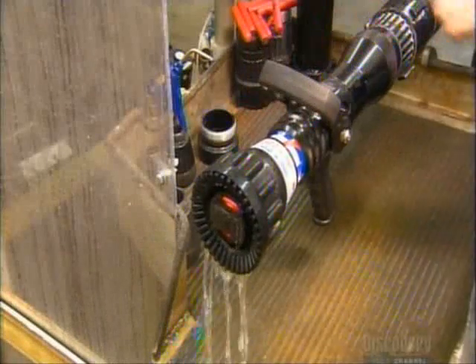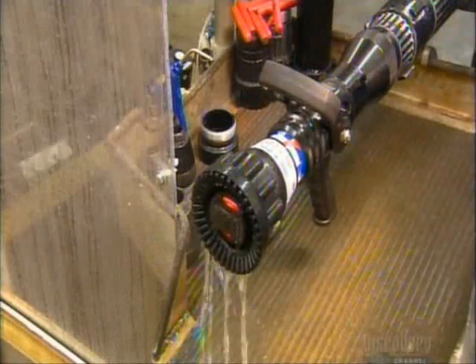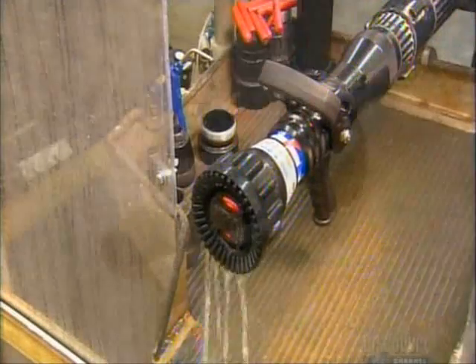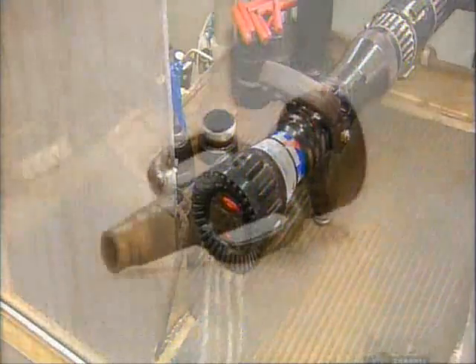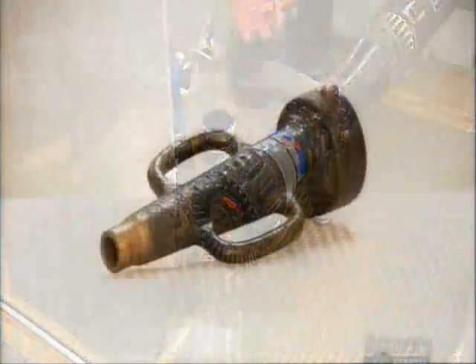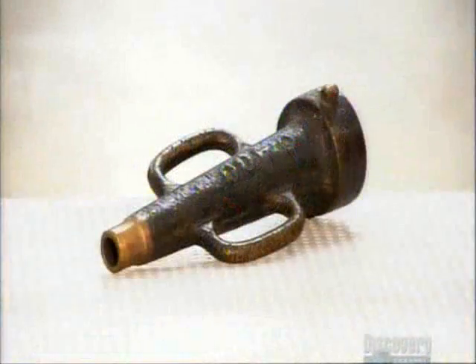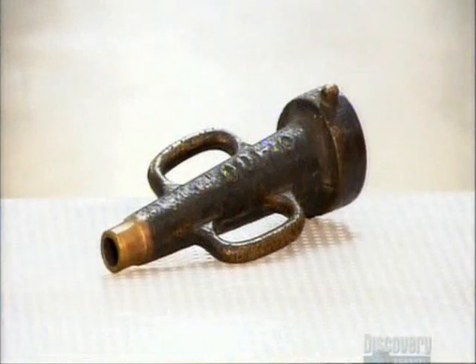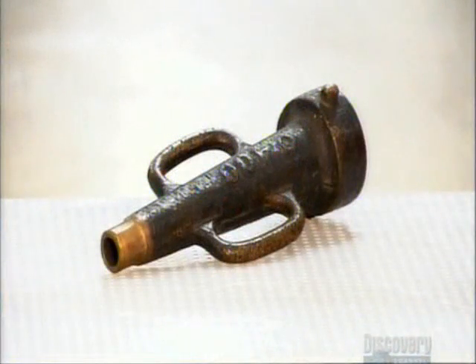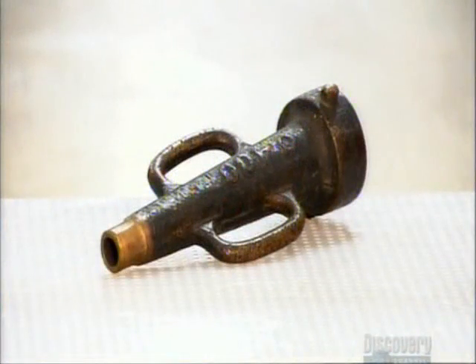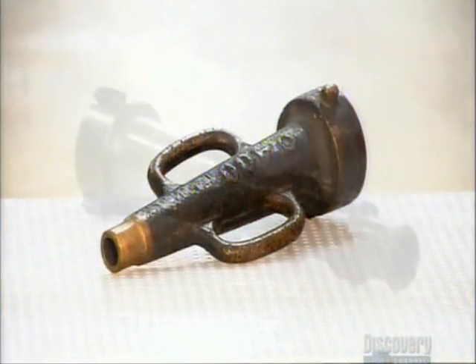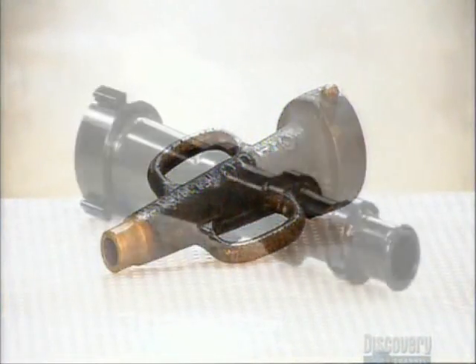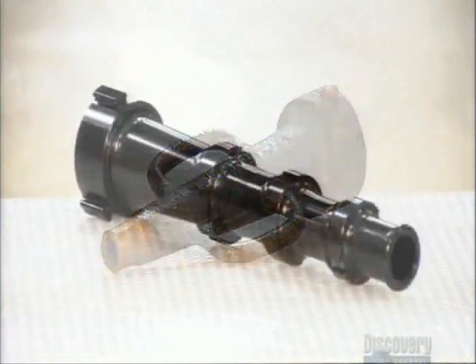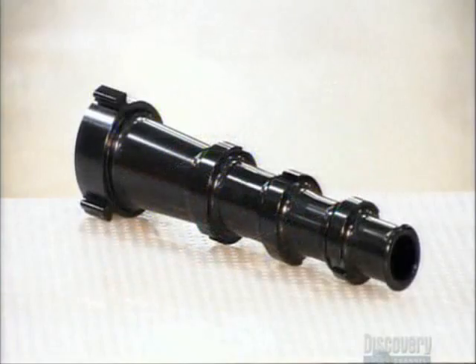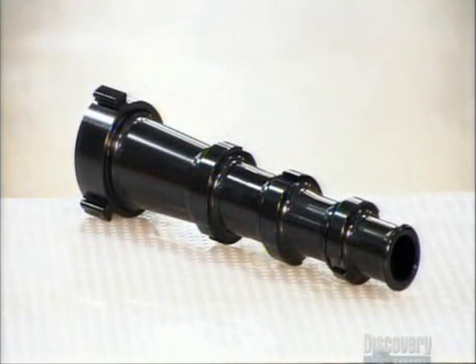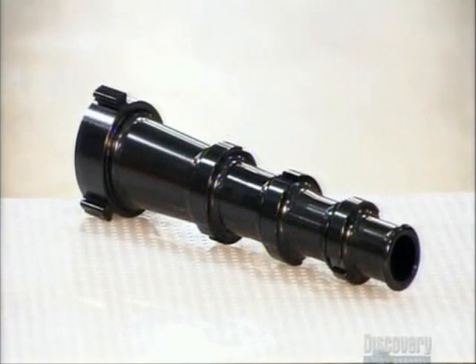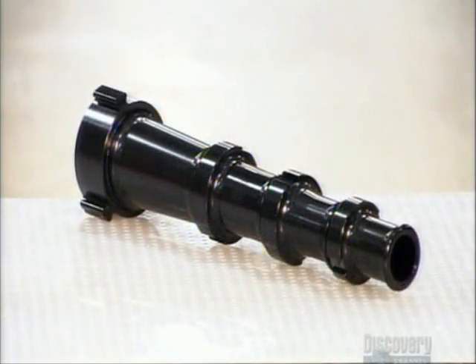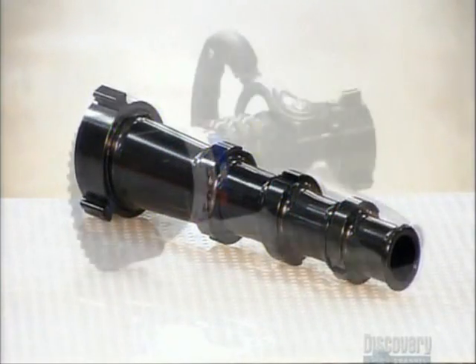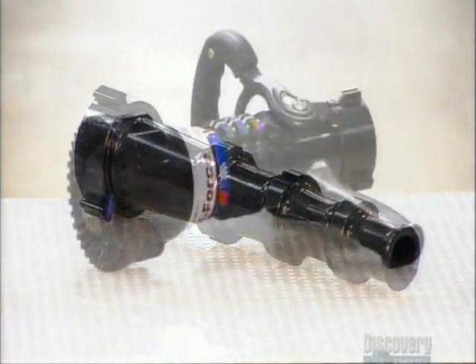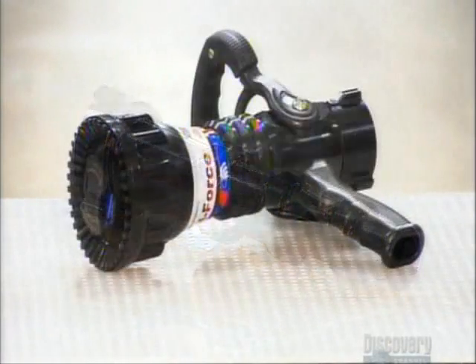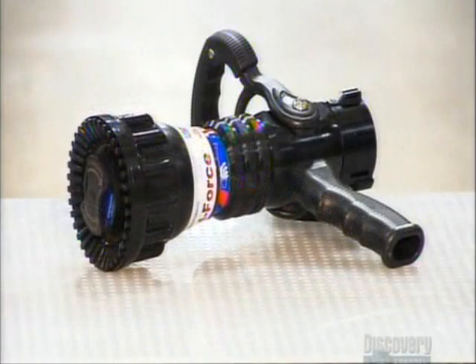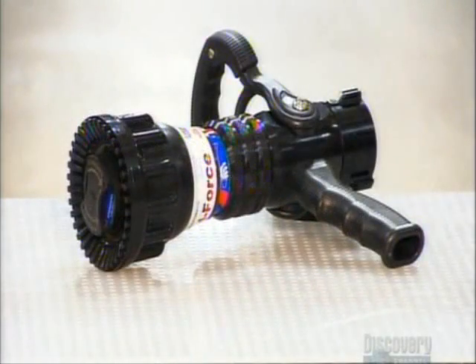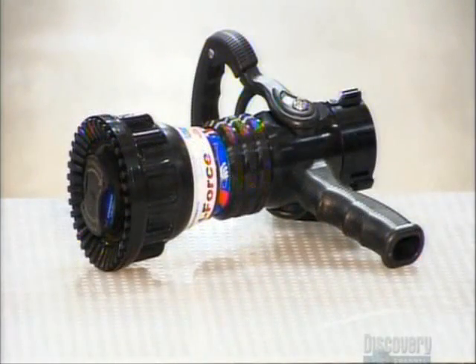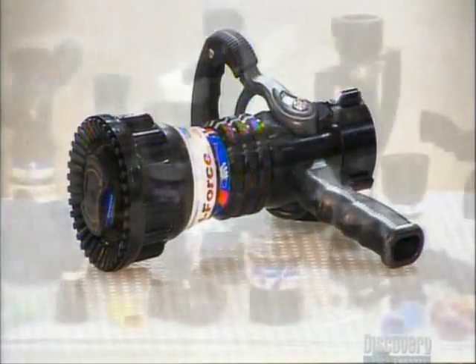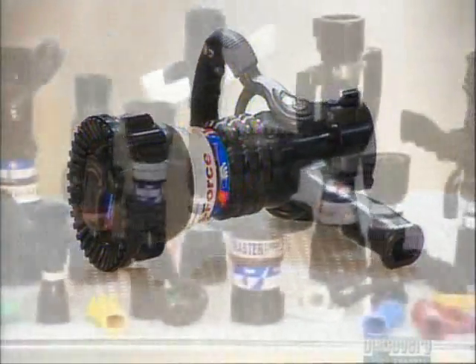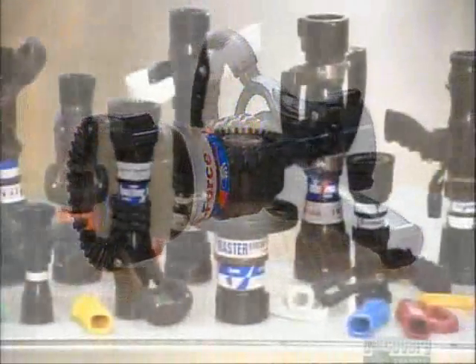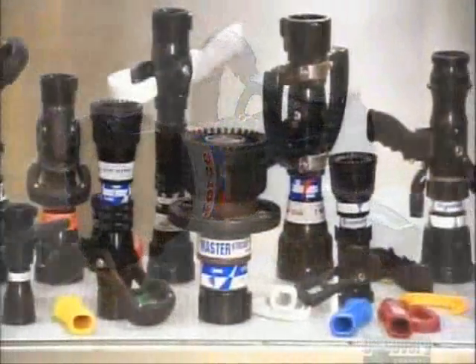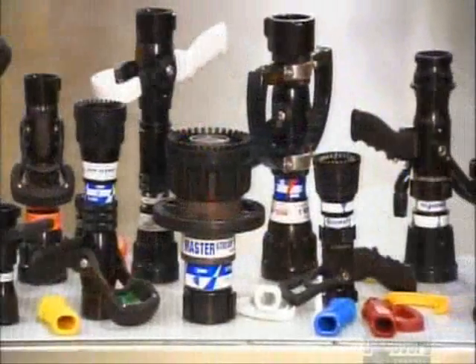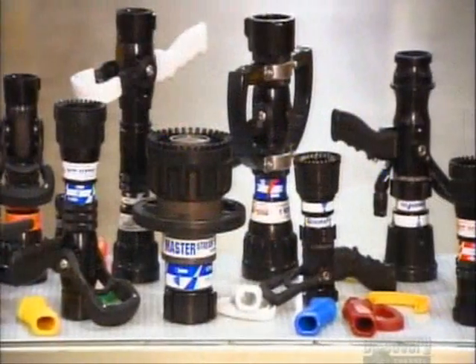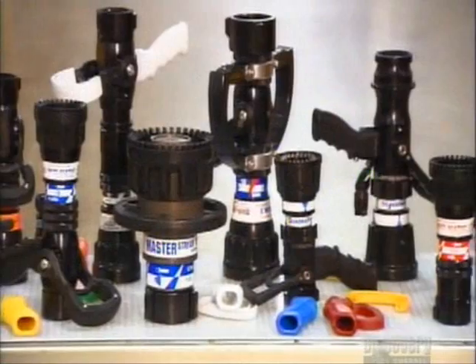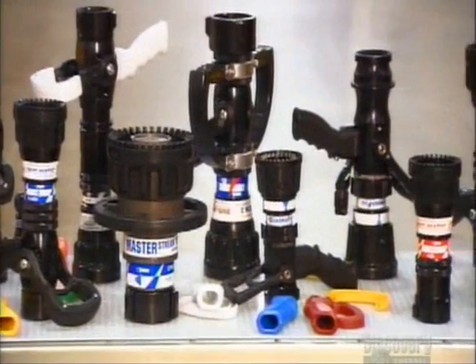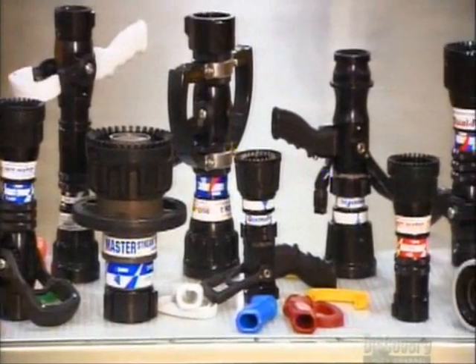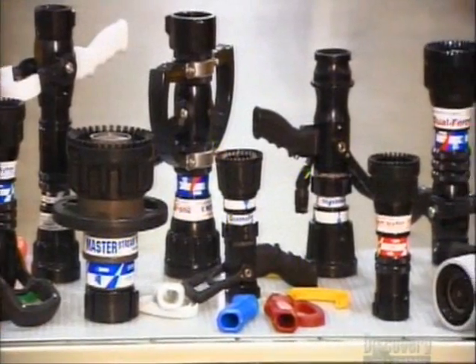From the old-fashioned nozzle to the modern variety that comes in an assortment of flows, pressures, and sizes, the evolution of the fire hose nozzle is undoubtedly a lifesaver.